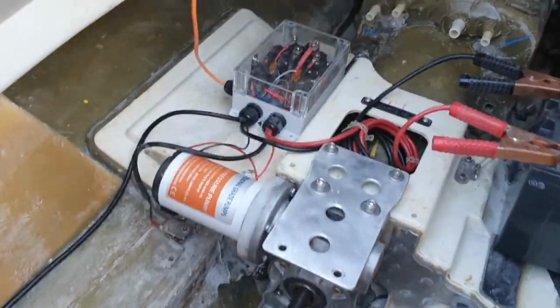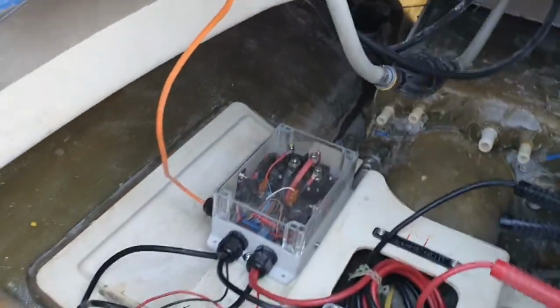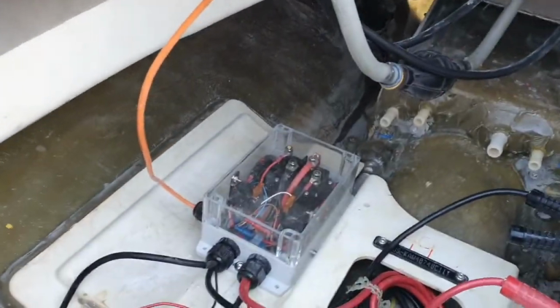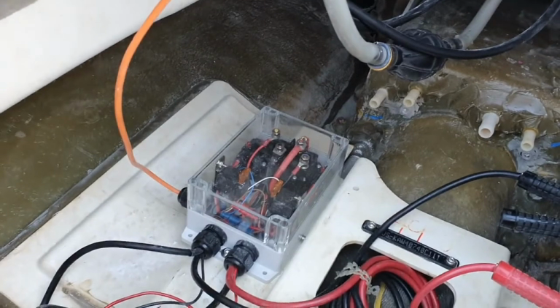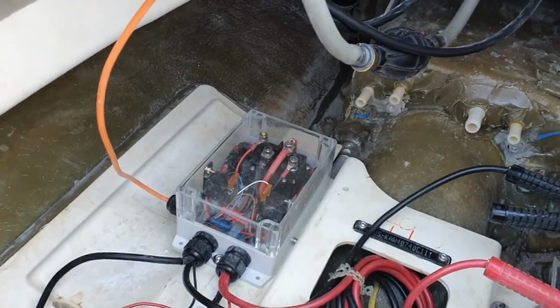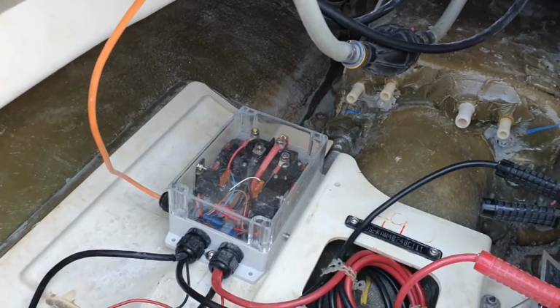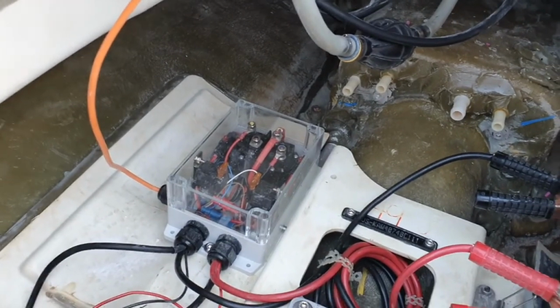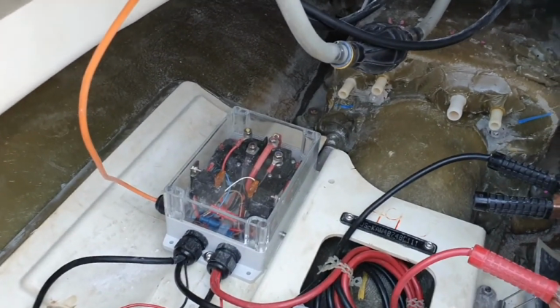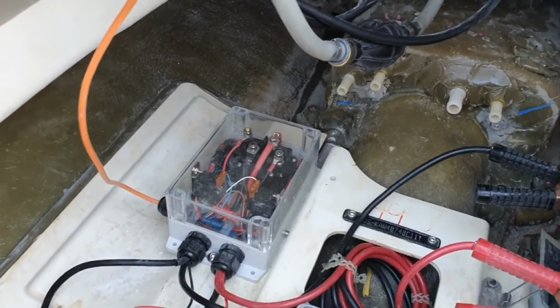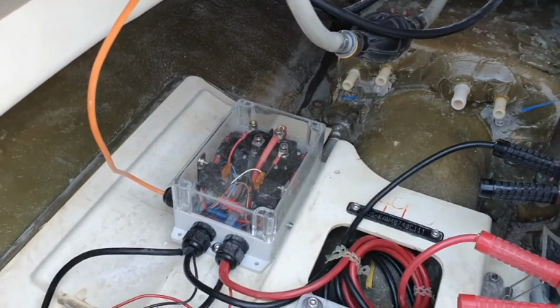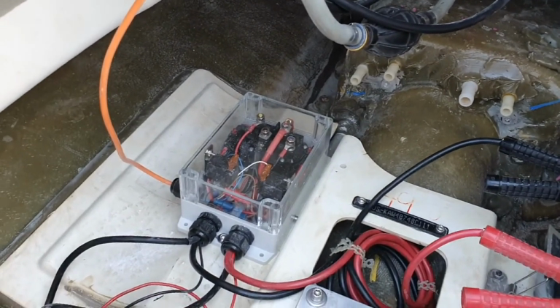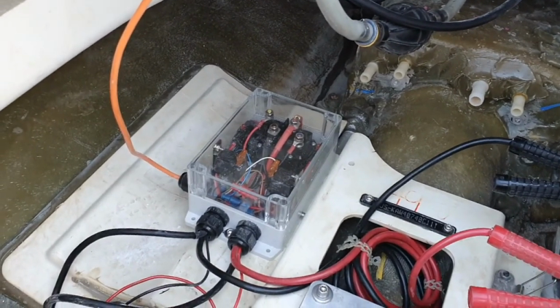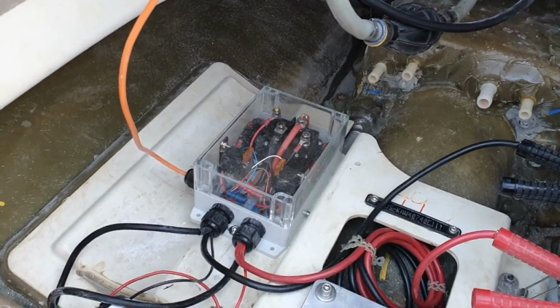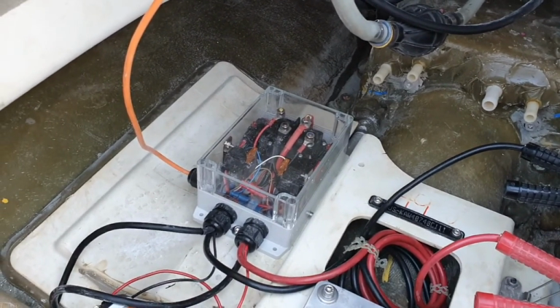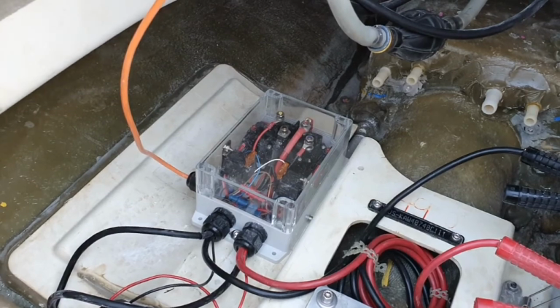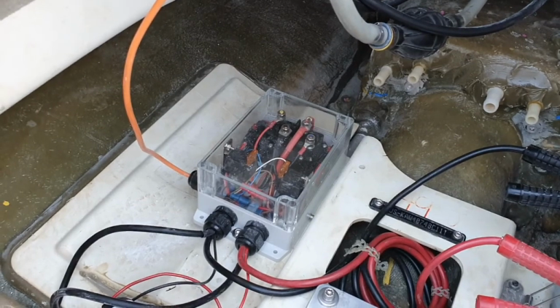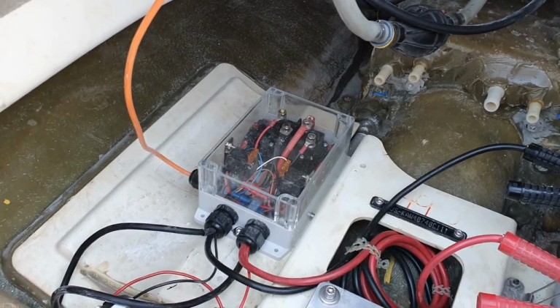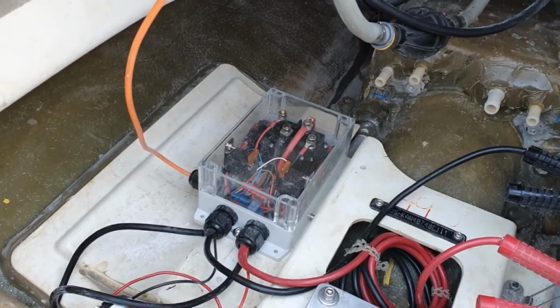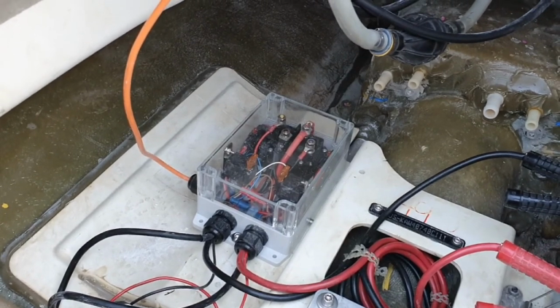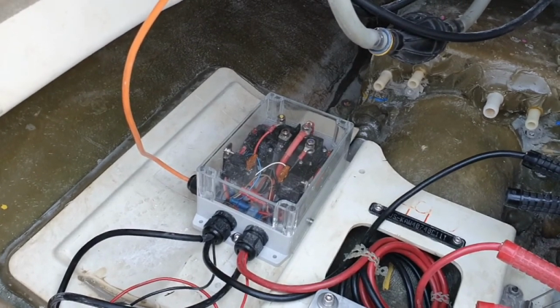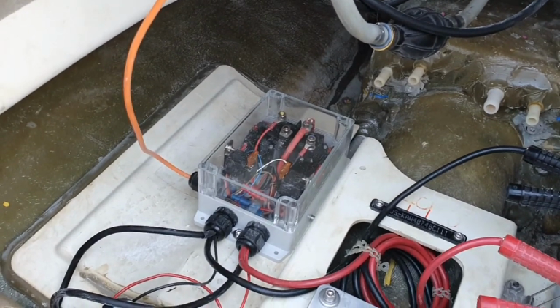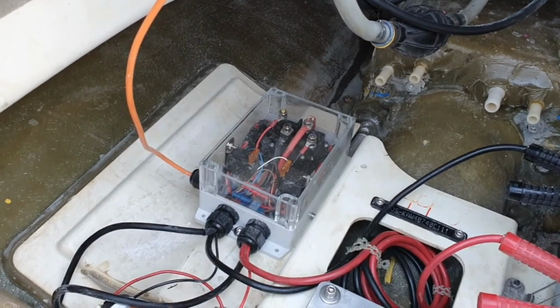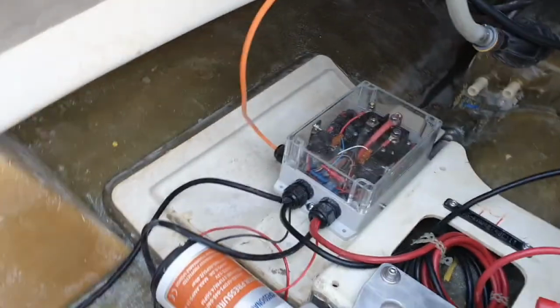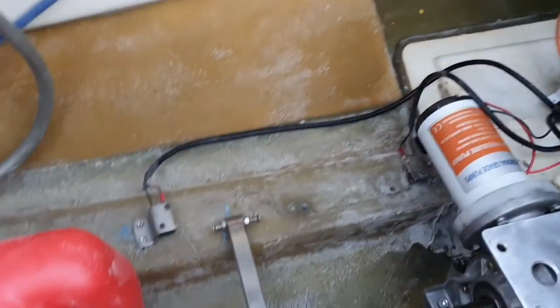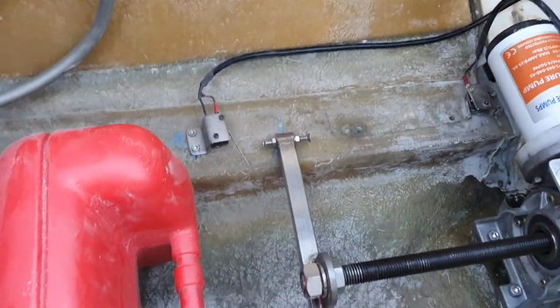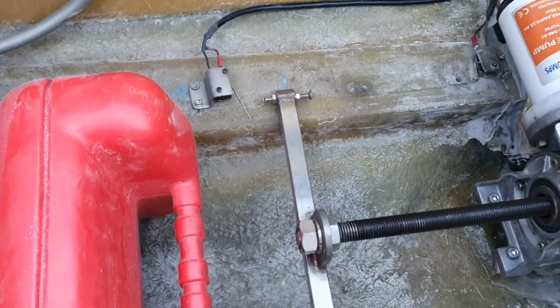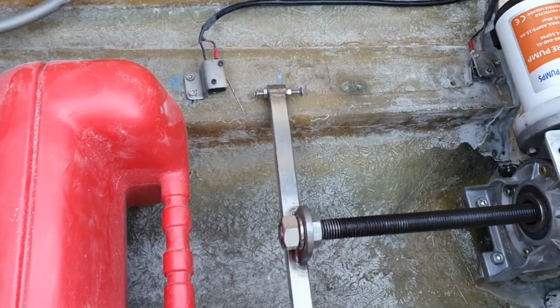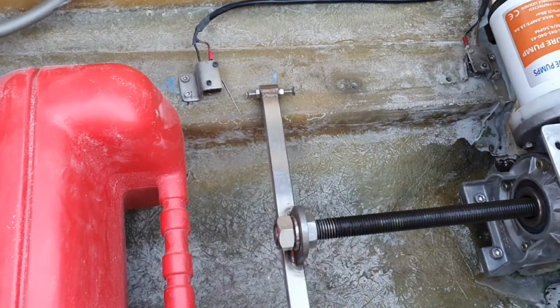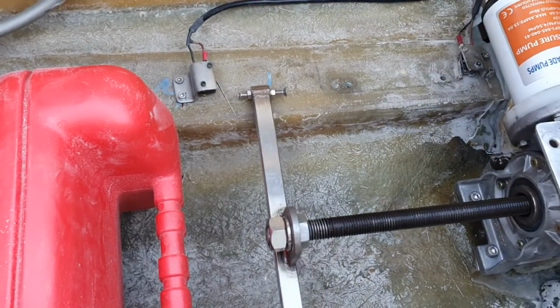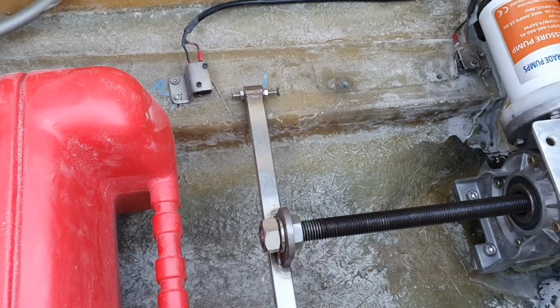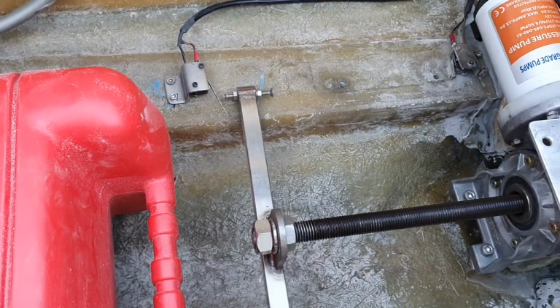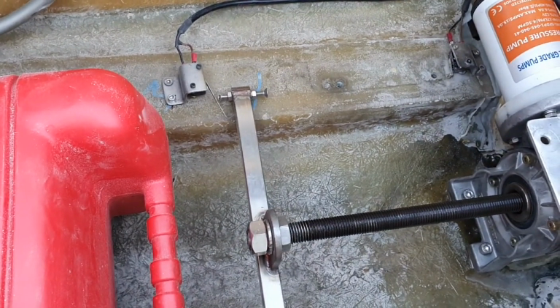You can see the contactors in there. I've auxiliary-driven them so that I'm not putting too much power through the main lines heading up to the switch. As we come close to the front, you can see there's a limit switch there — one at the front and one at the back.